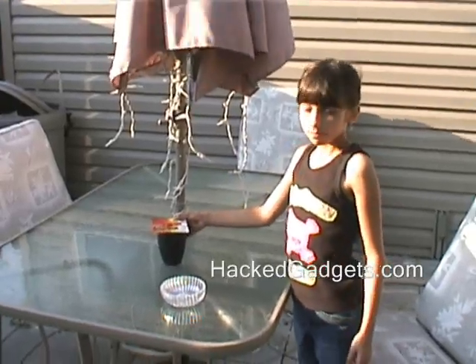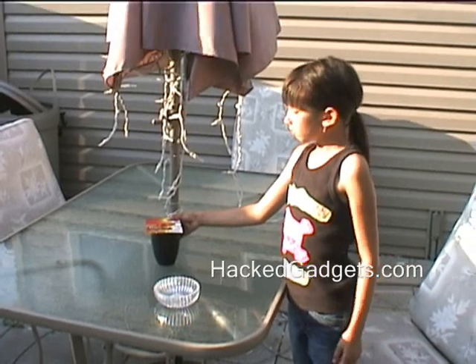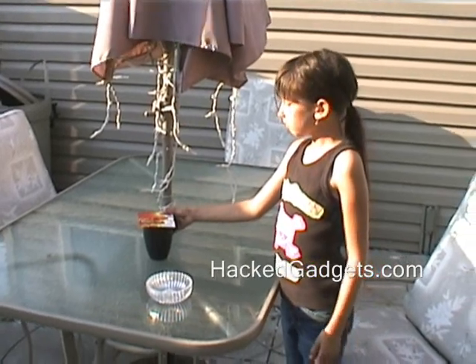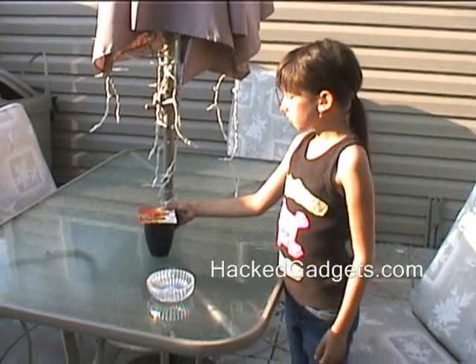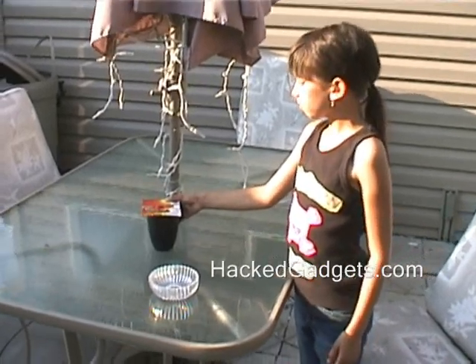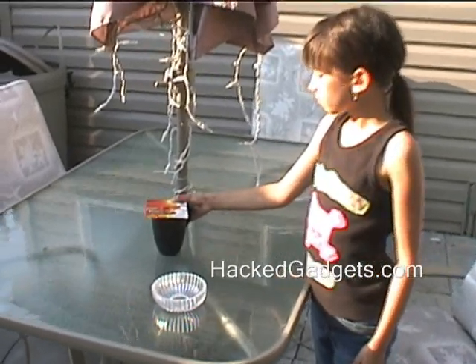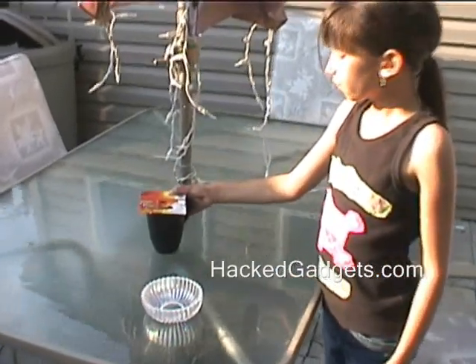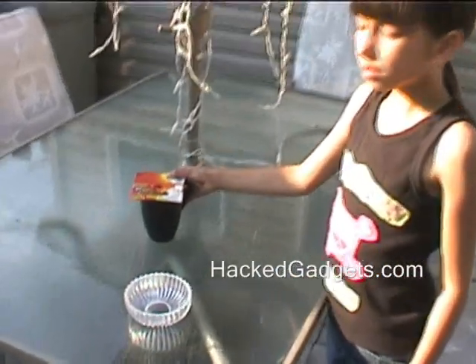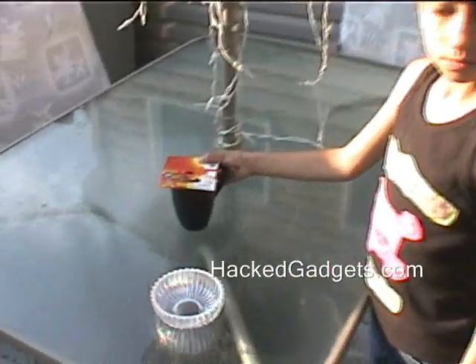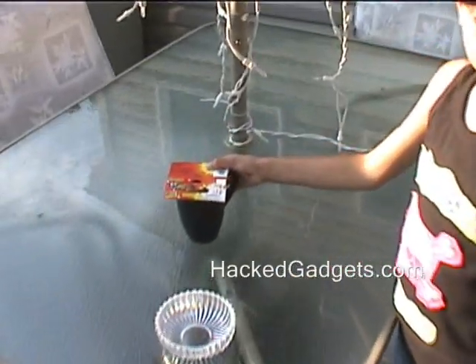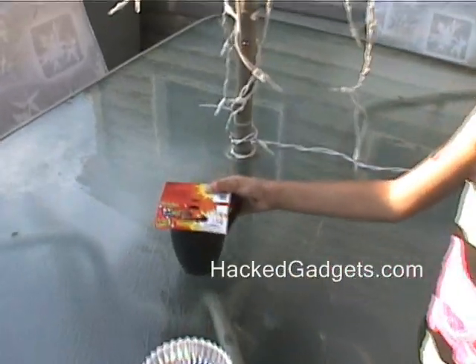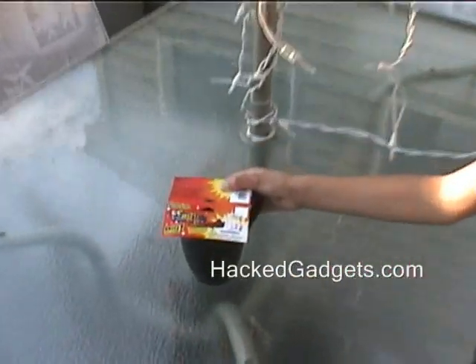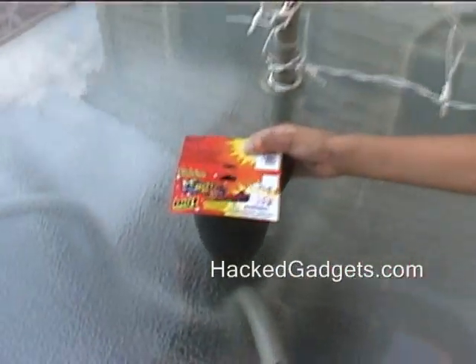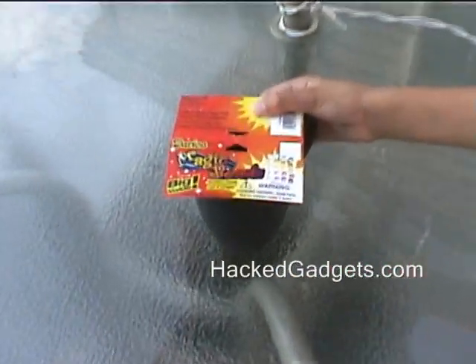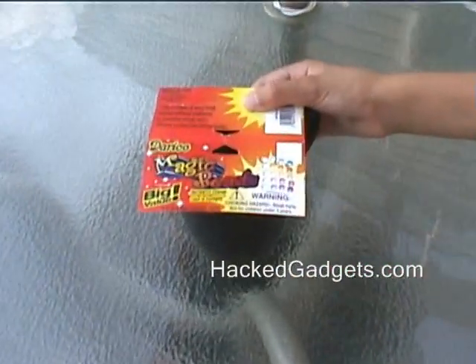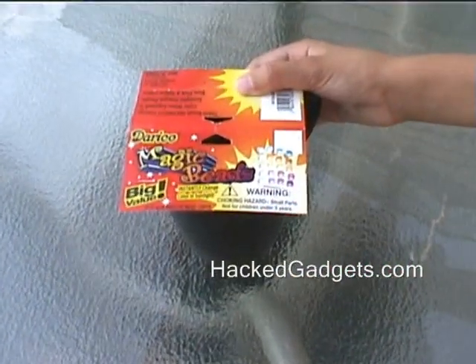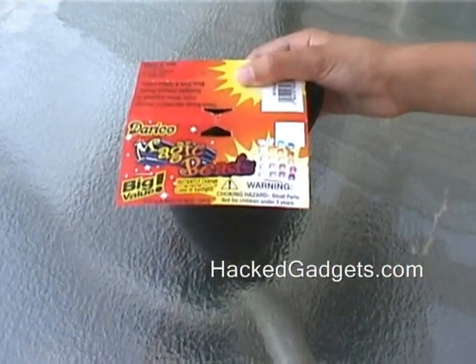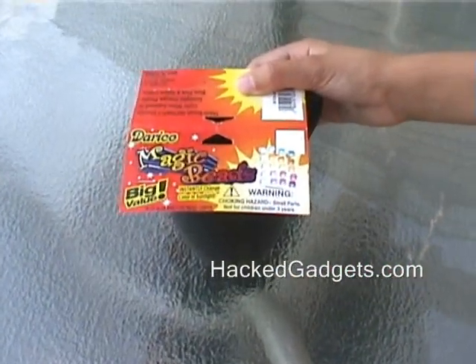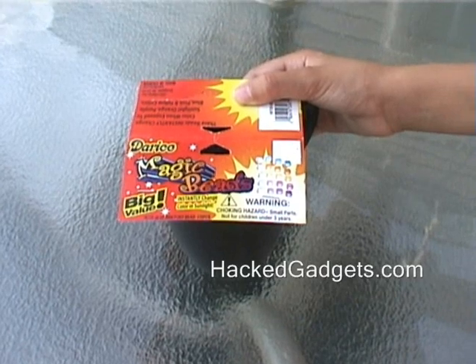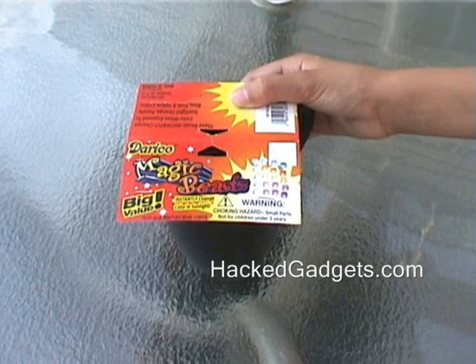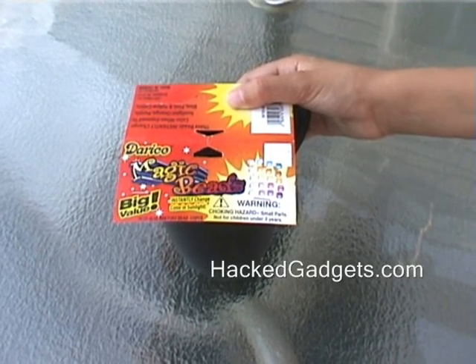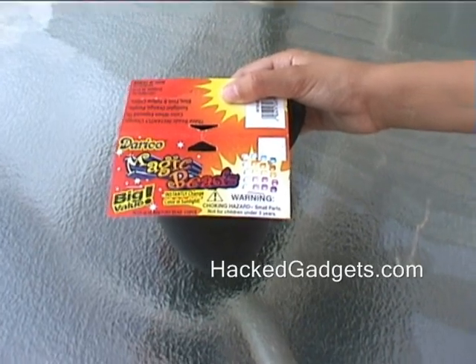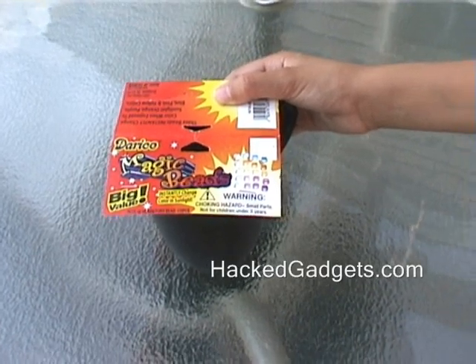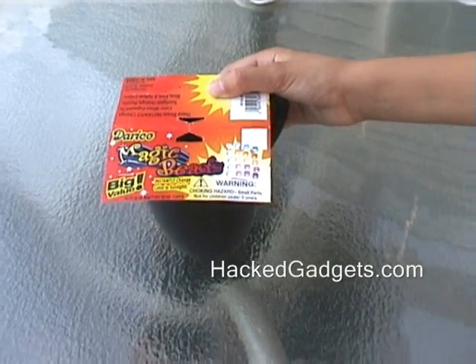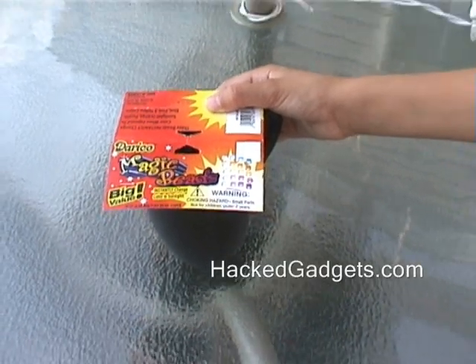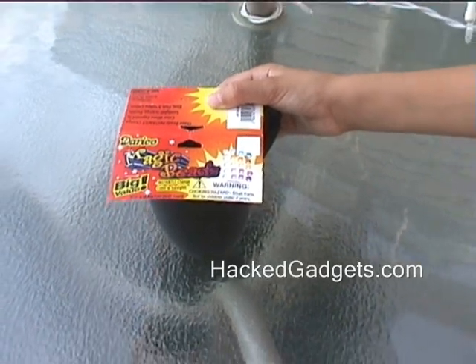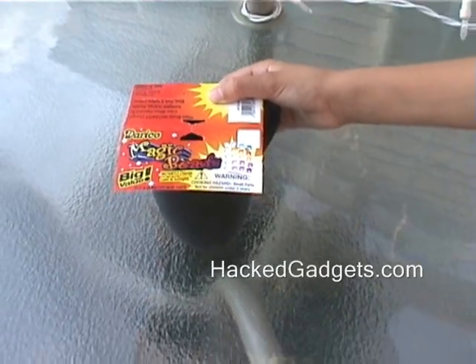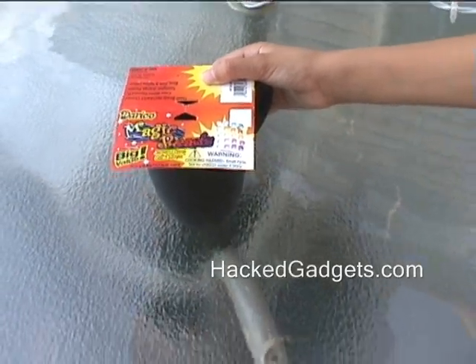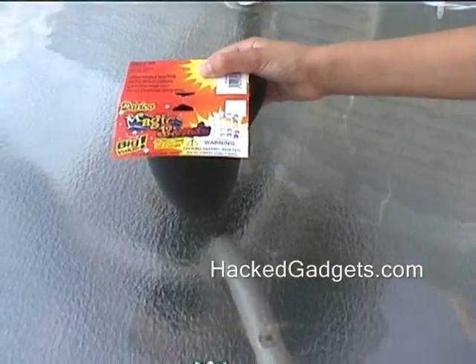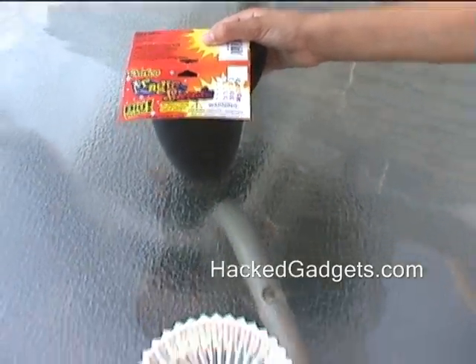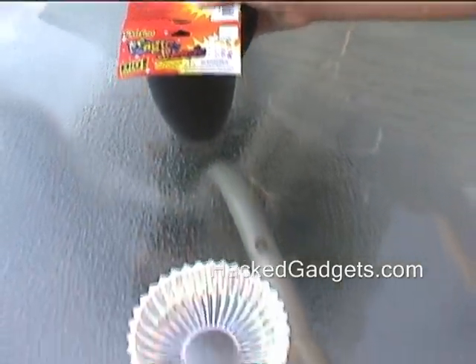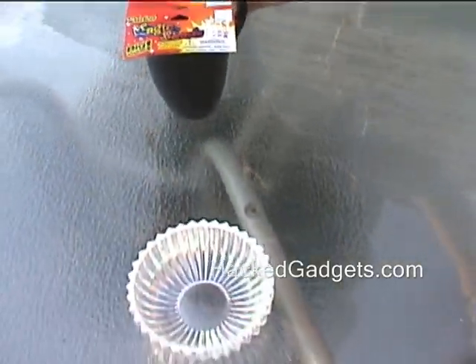Okay, we're outside now, and you're going to see how these magic beads, when exposed to the UV from sunlight, change from white to colors.